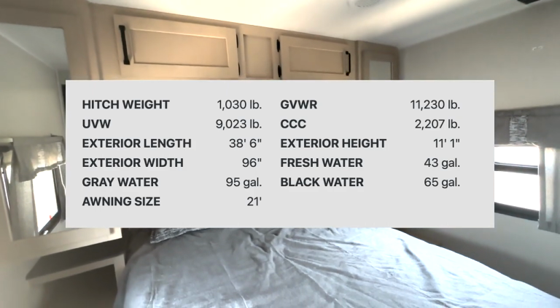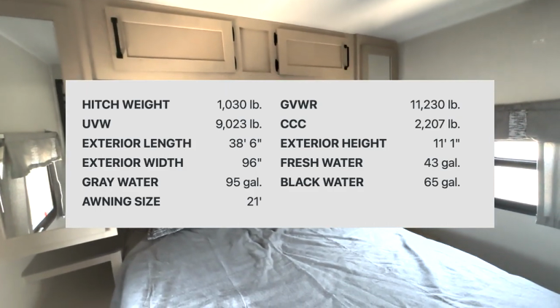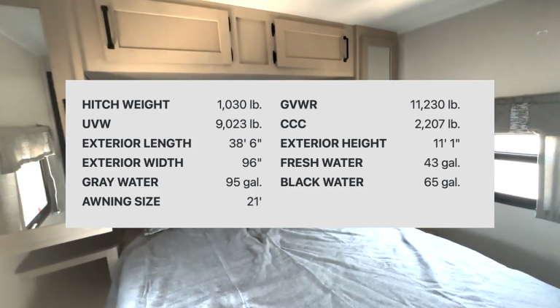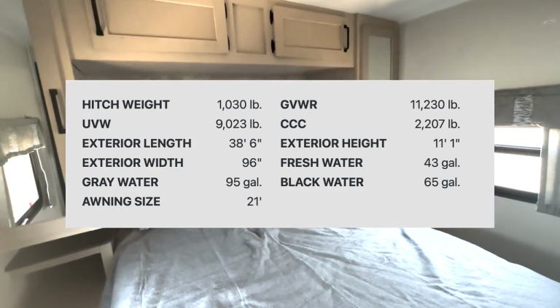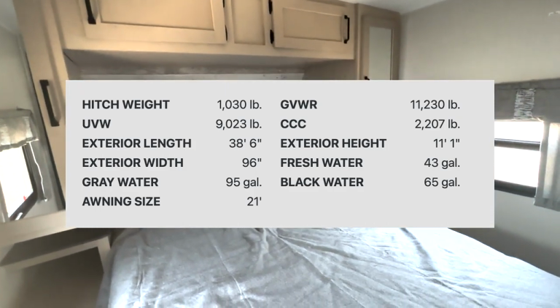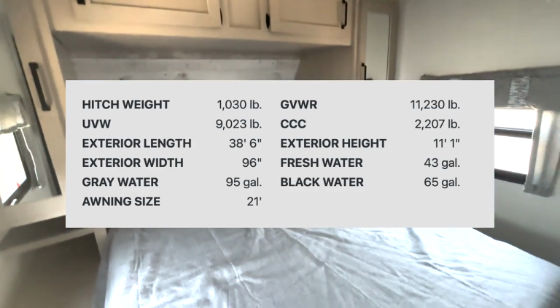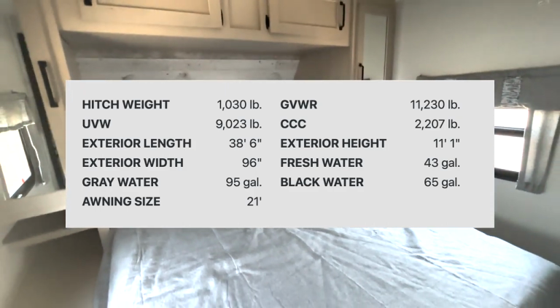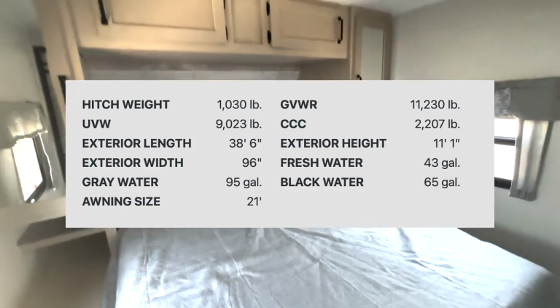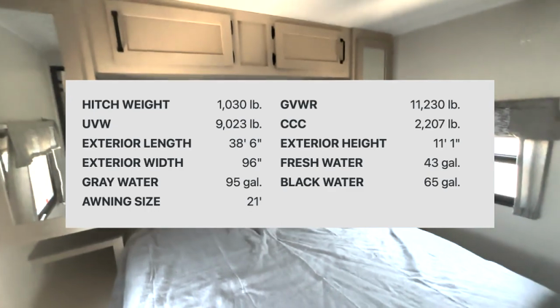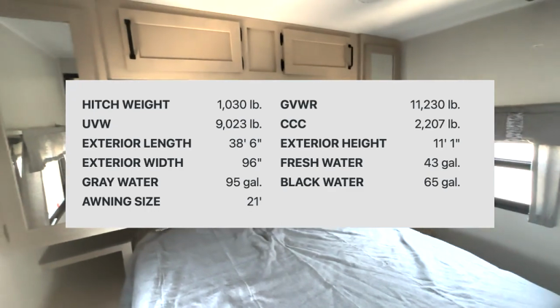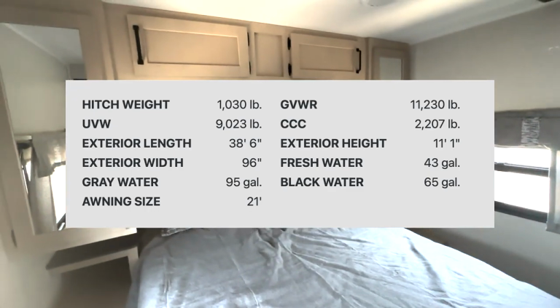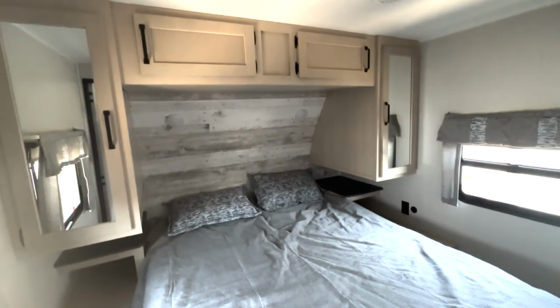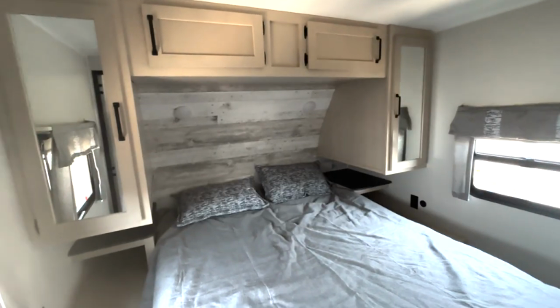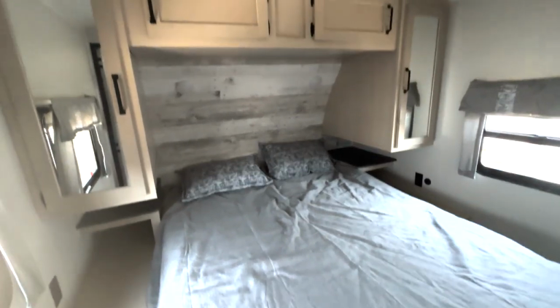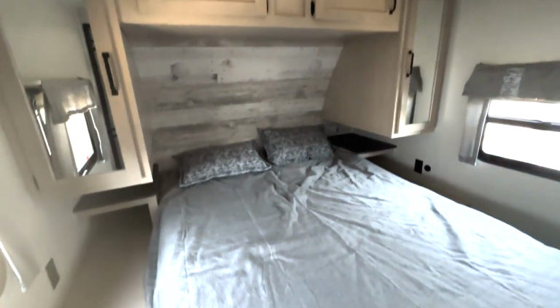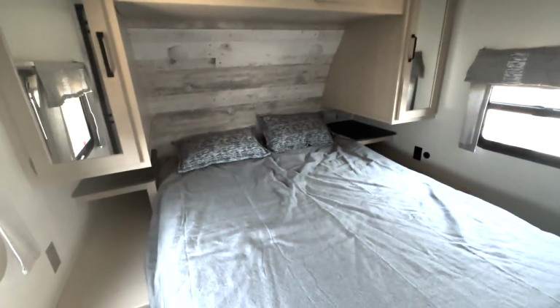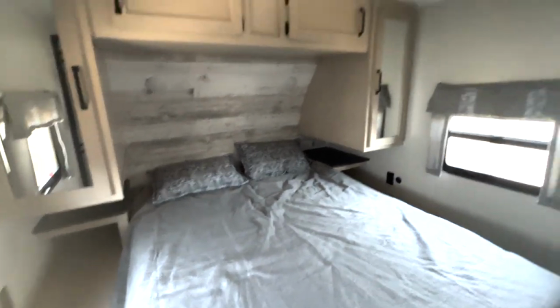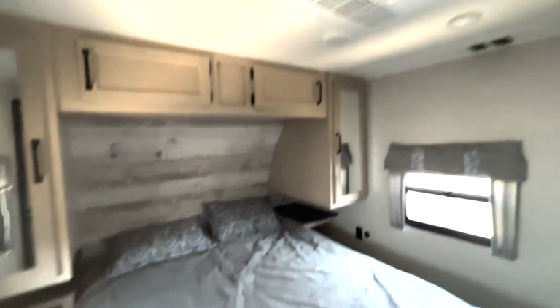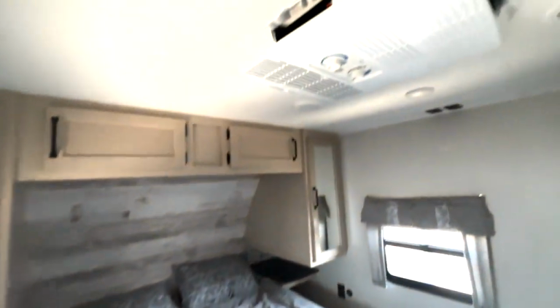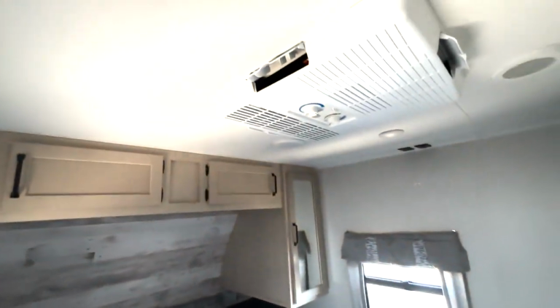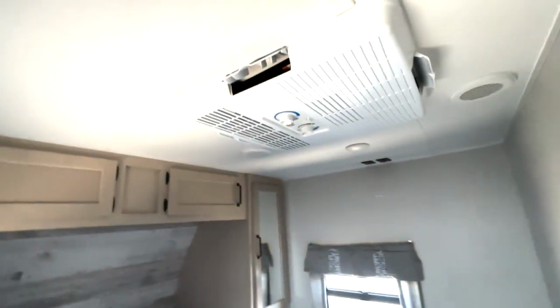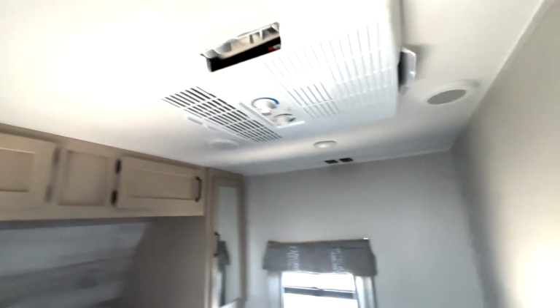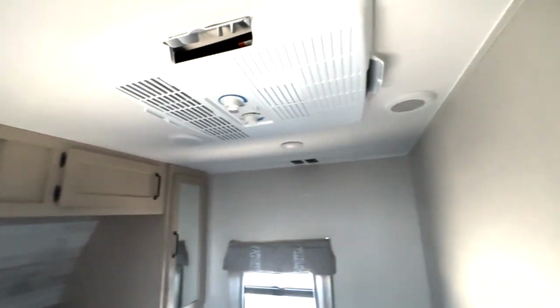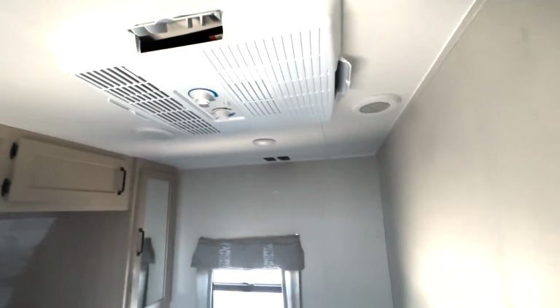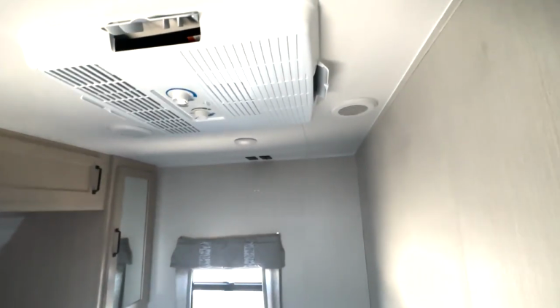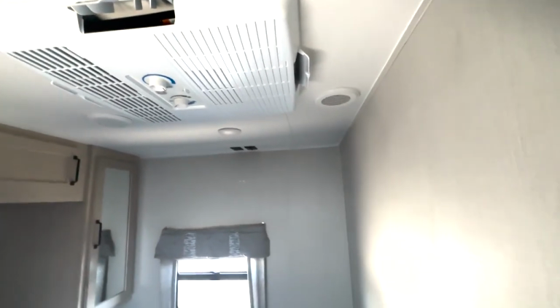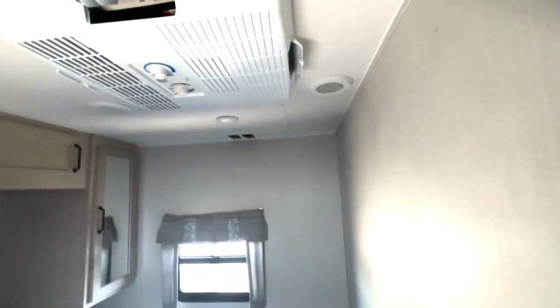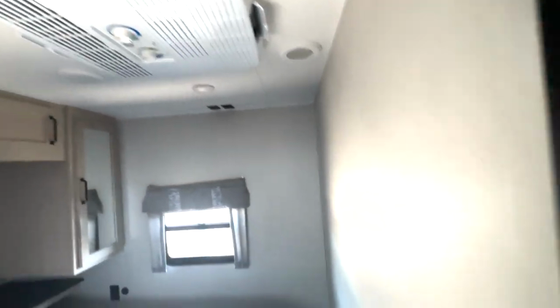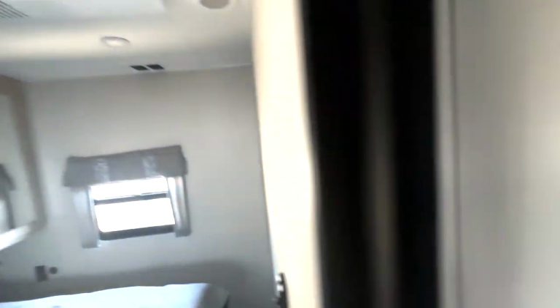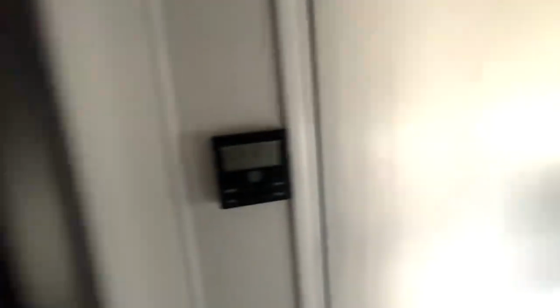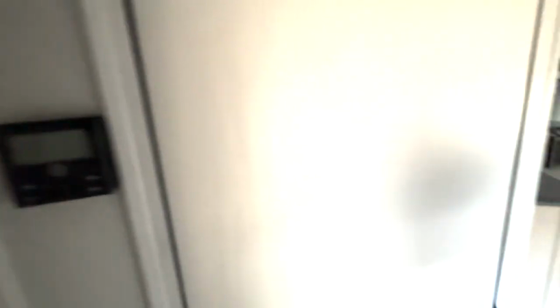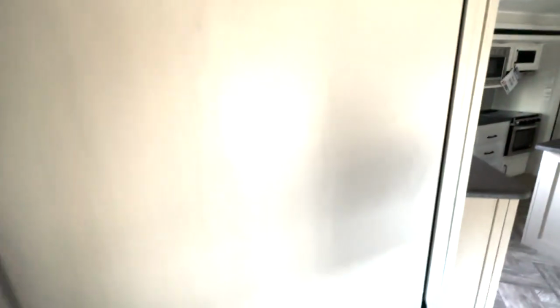Here in the front is where we have your bedroom. You have a queen-size bed, closet storage all the way around, nice big bedside table space, an AC up here to stay nice and cool, and a place to add a TV right here in the corner.